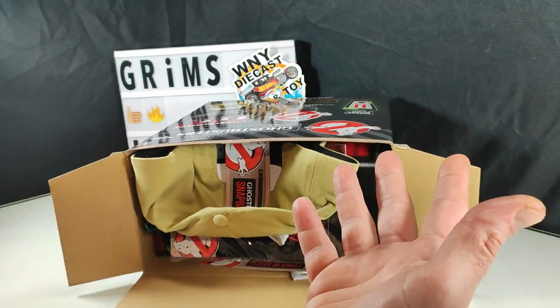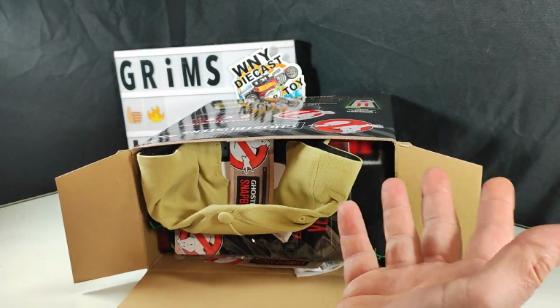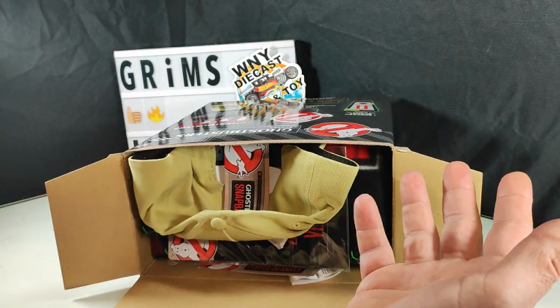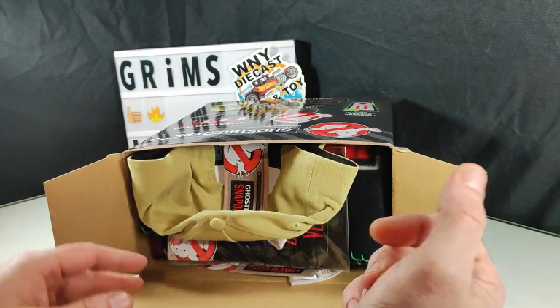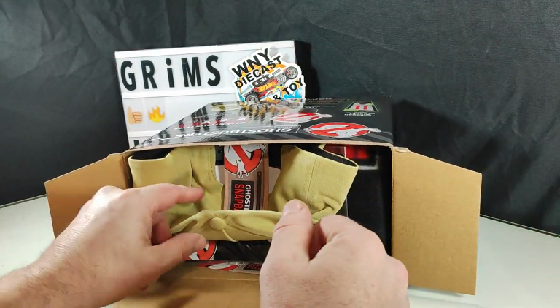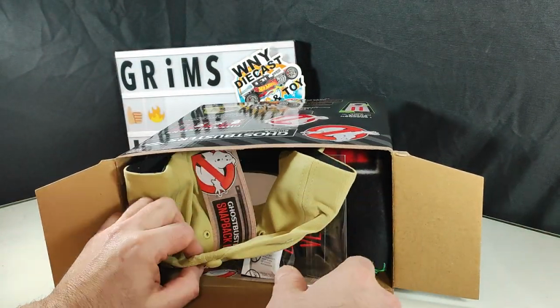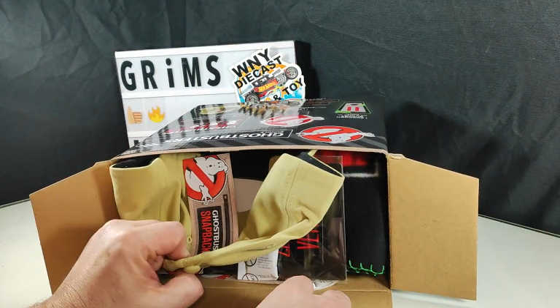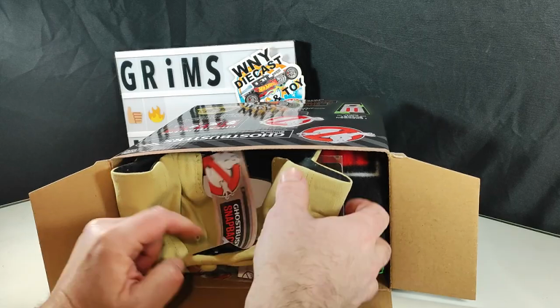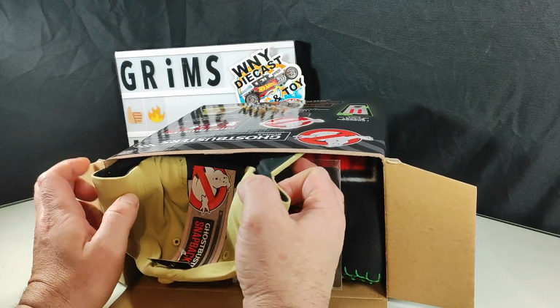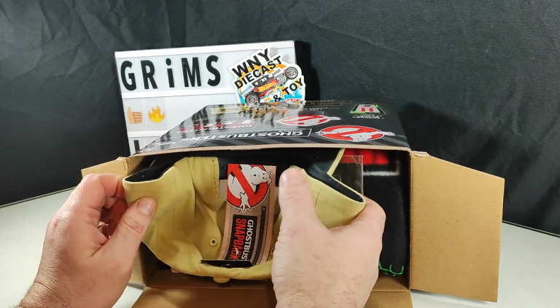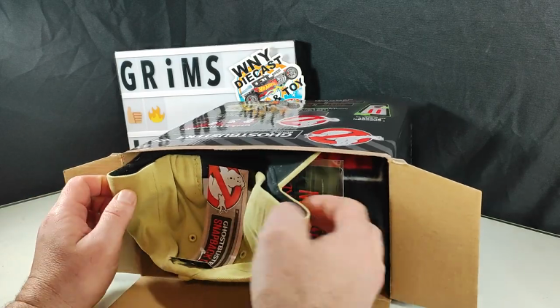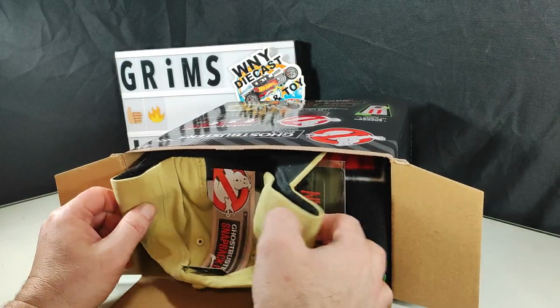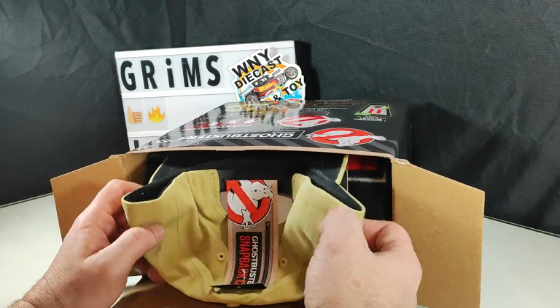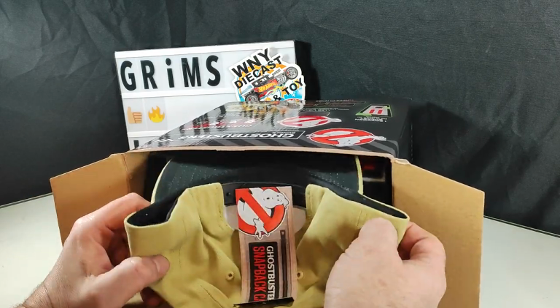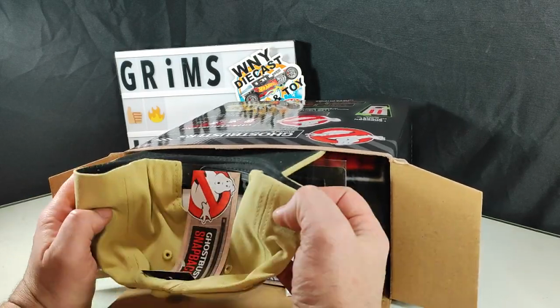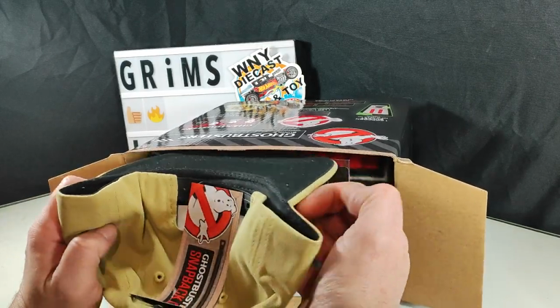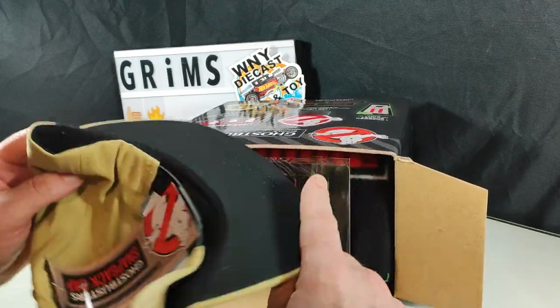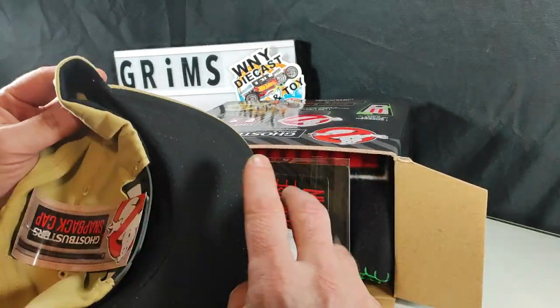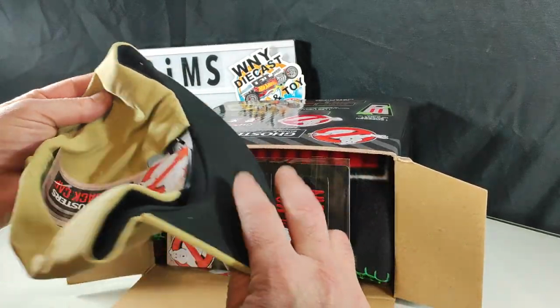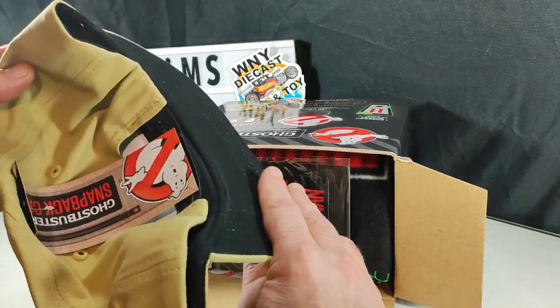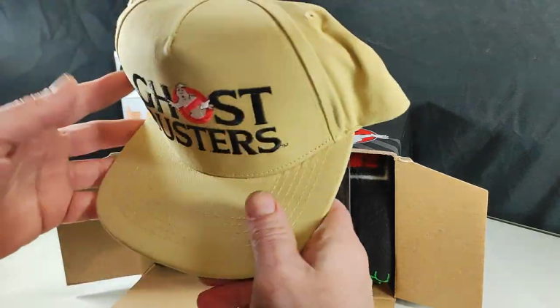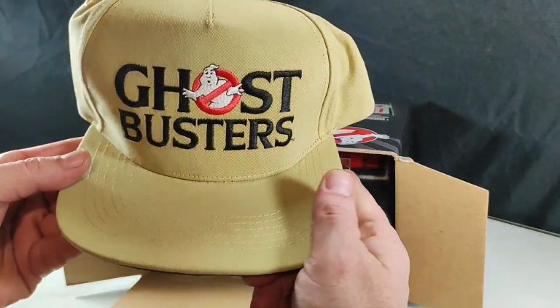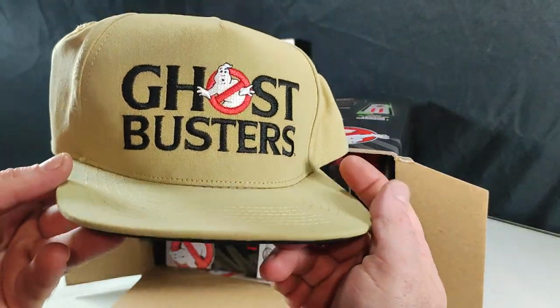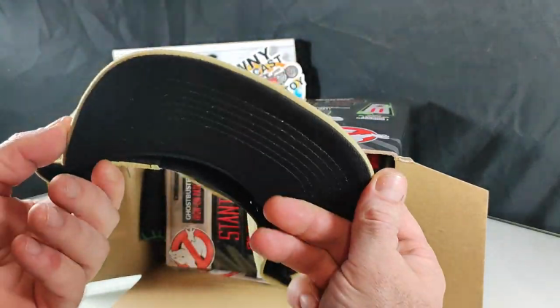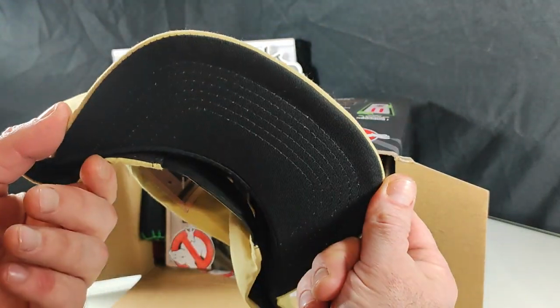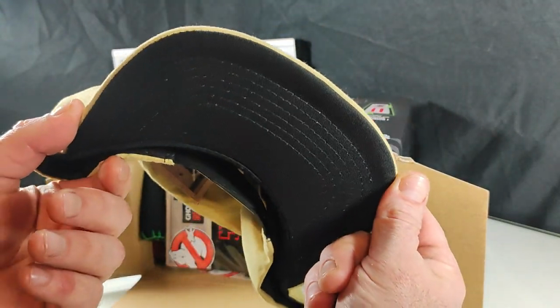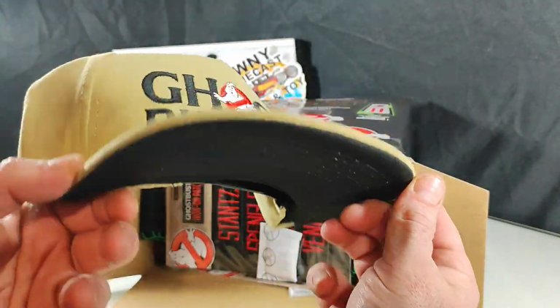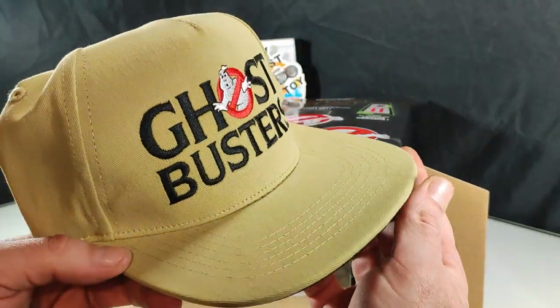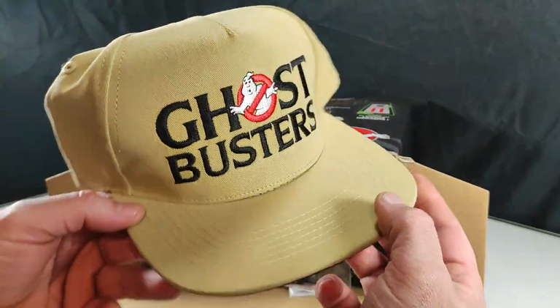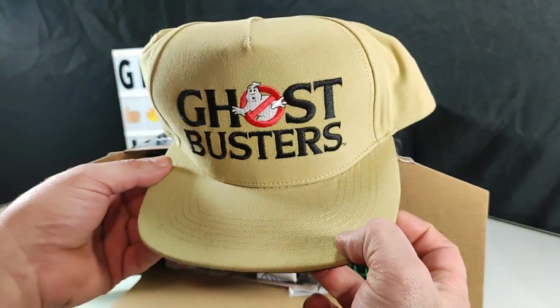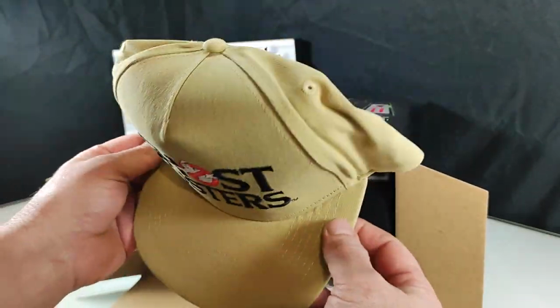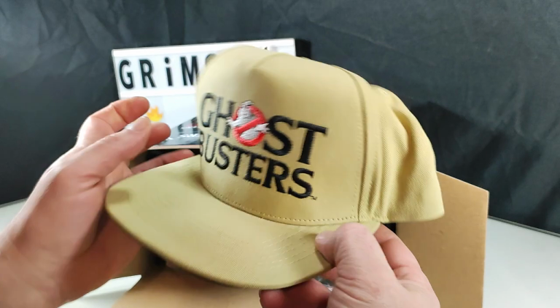Recording February 15th, to be honest. And look — first thing out of the box seems to be the hat. And I am very pleased. This is a high quality hat. Very, very nice.